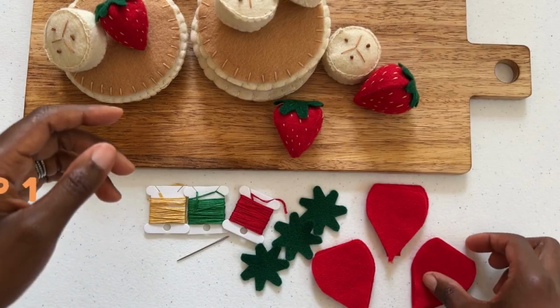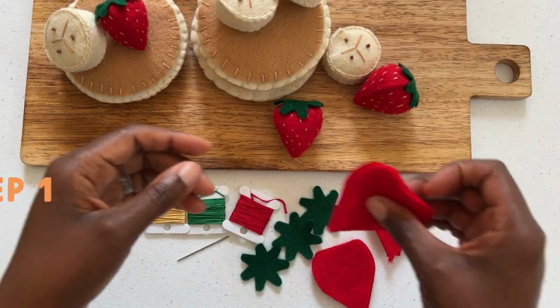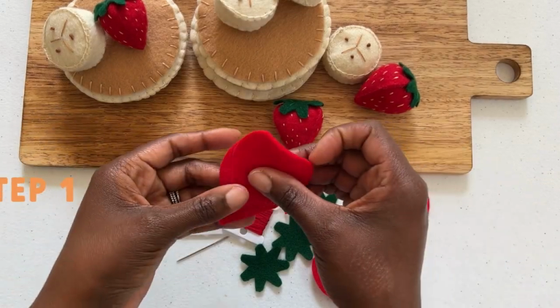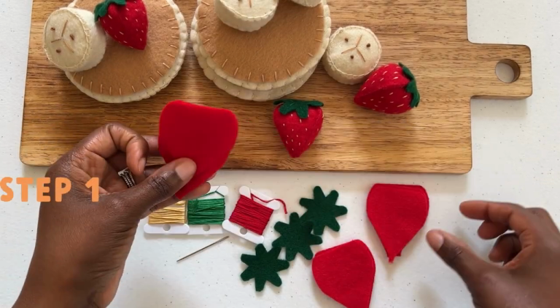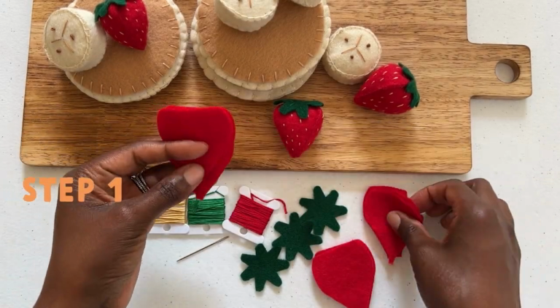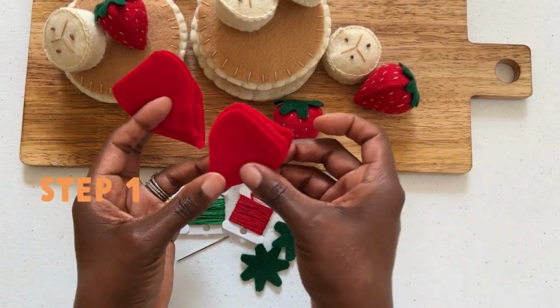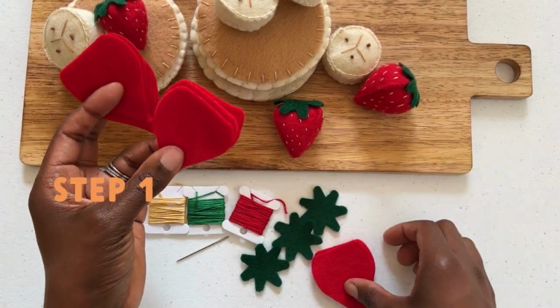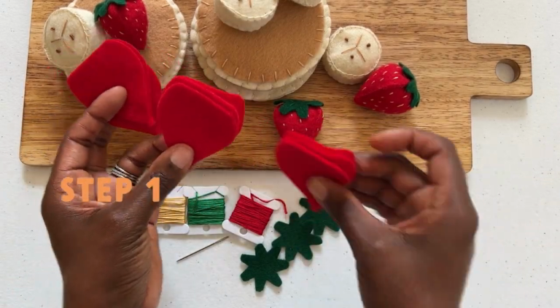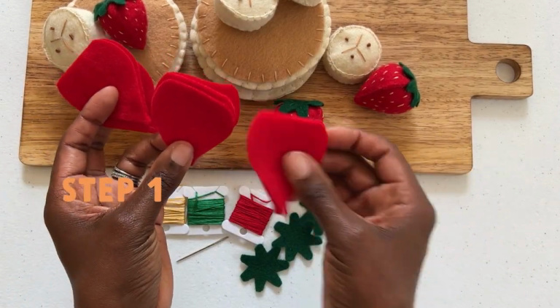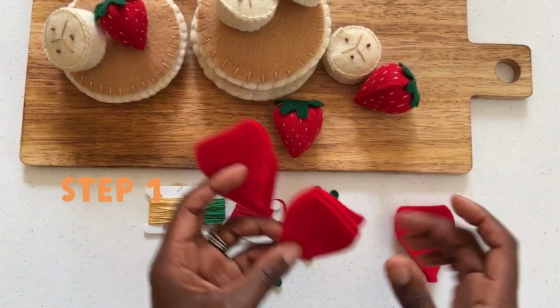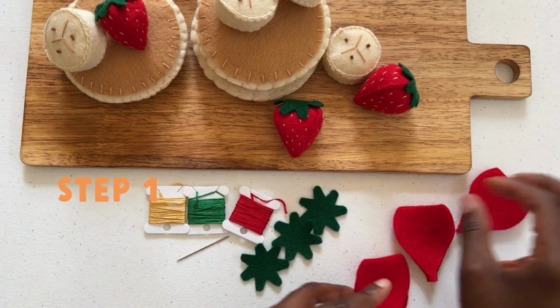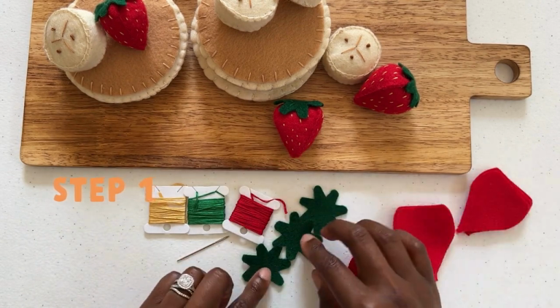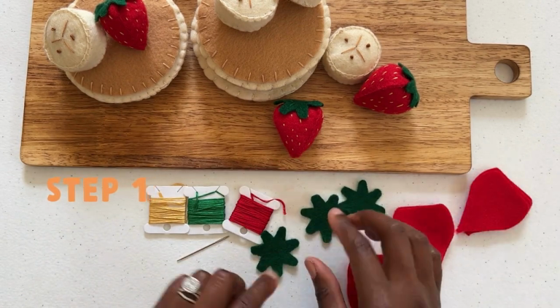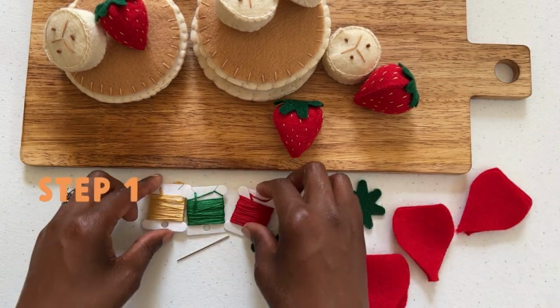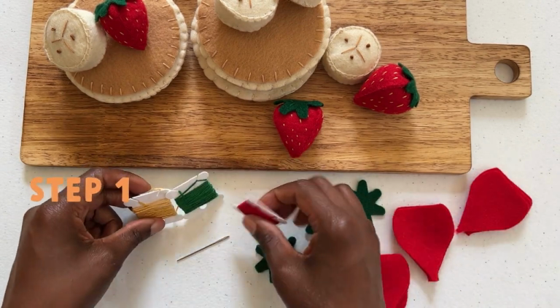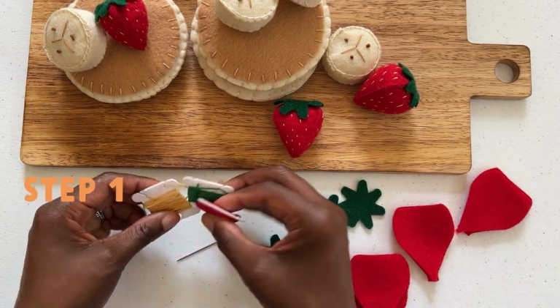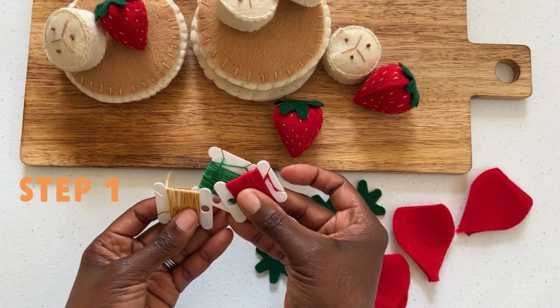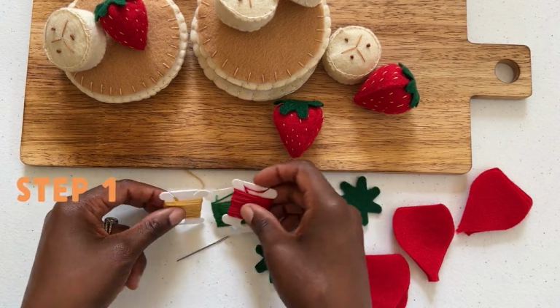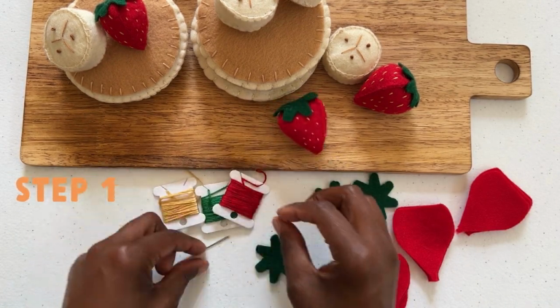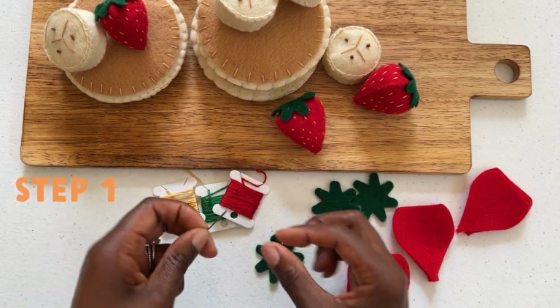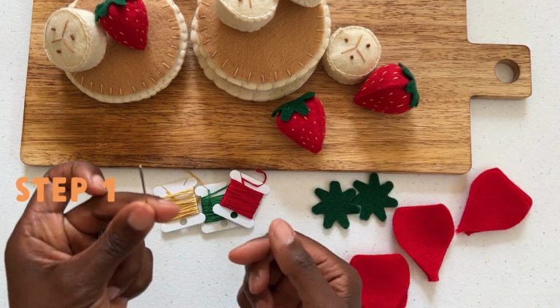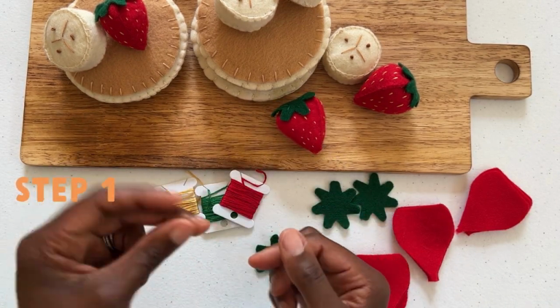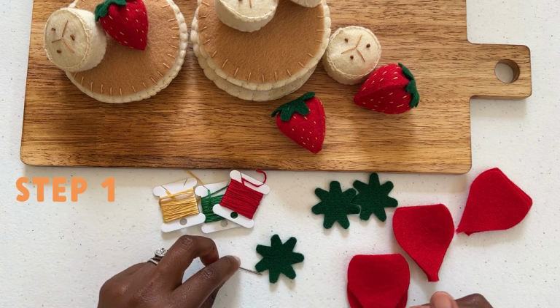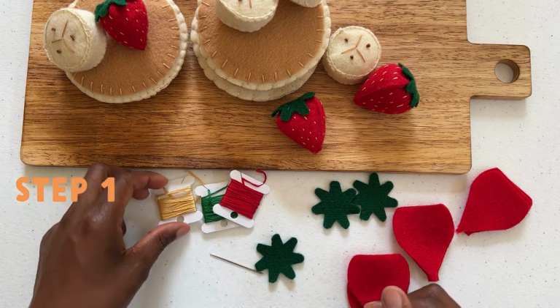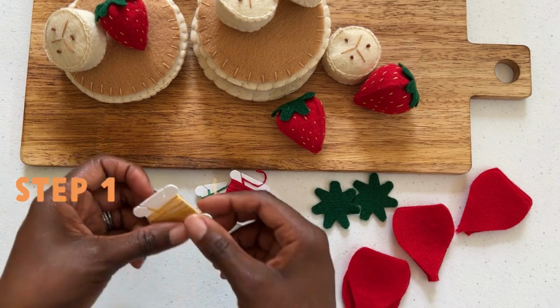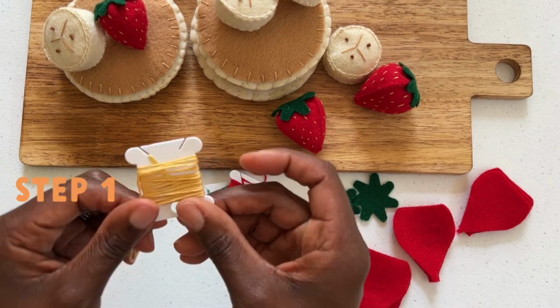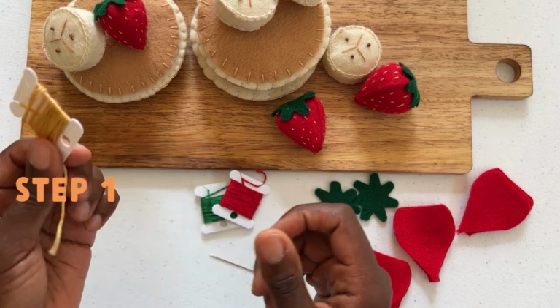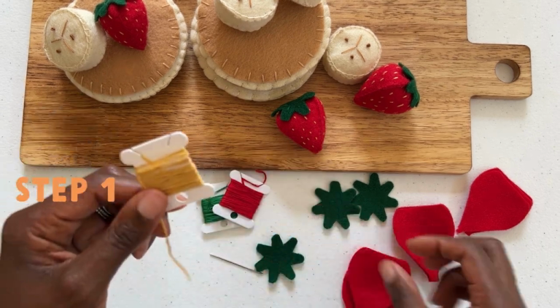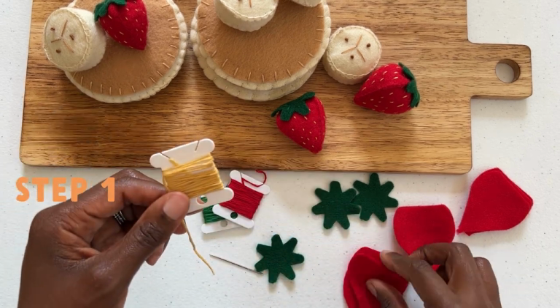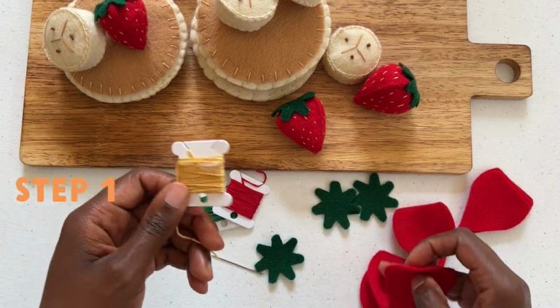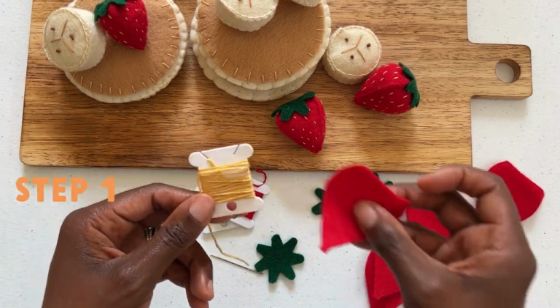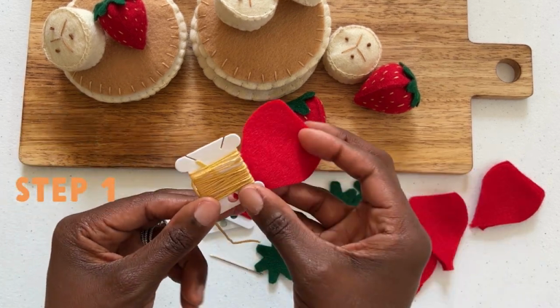Today in the craft kitchen we are making a delicious pancake breakfast to include whole juicy strawberries. In your kit you will find nine strawberry patterns and three strawberry tops. You'll also find your coordinating thread.